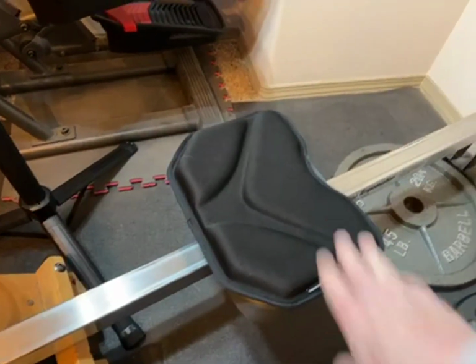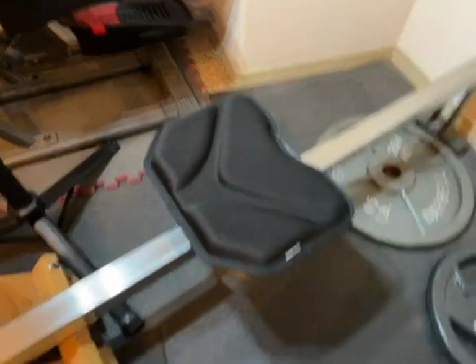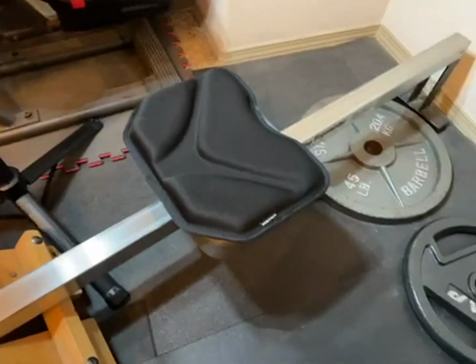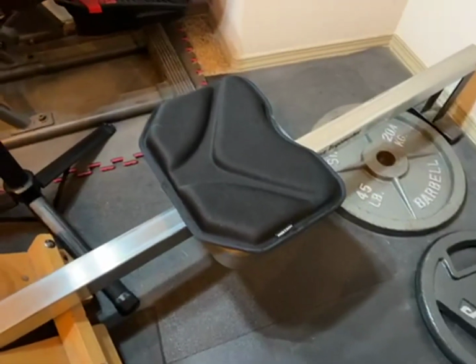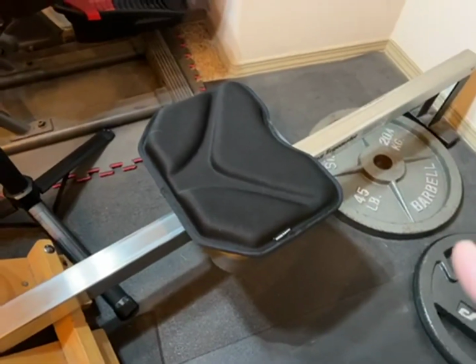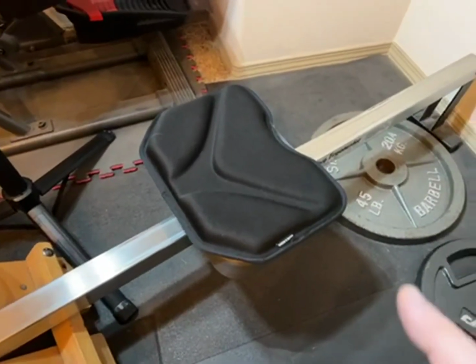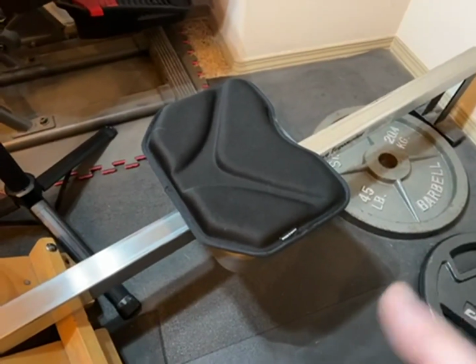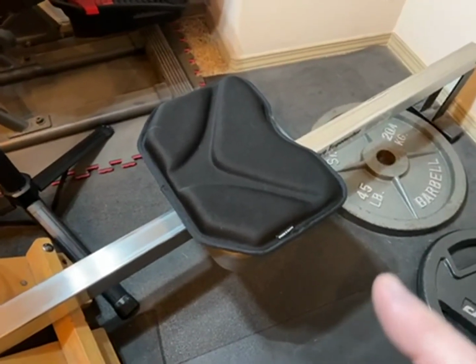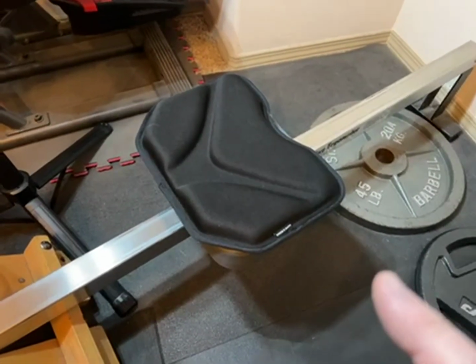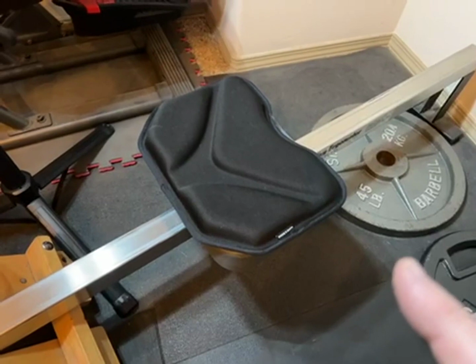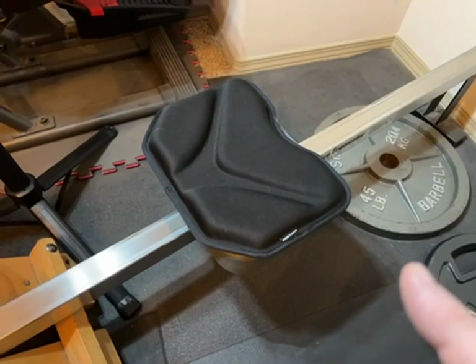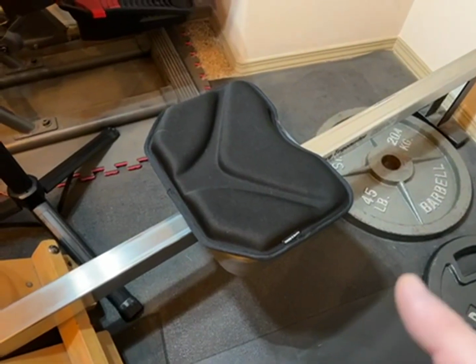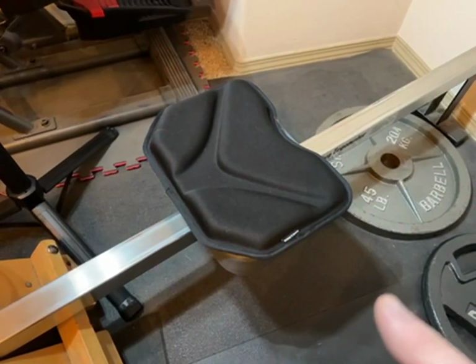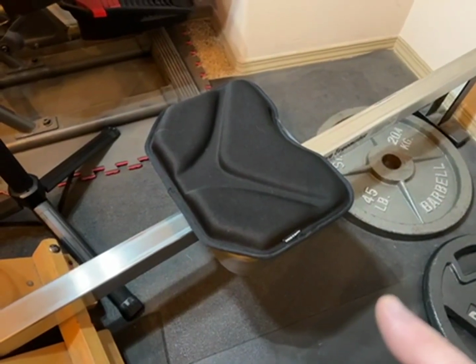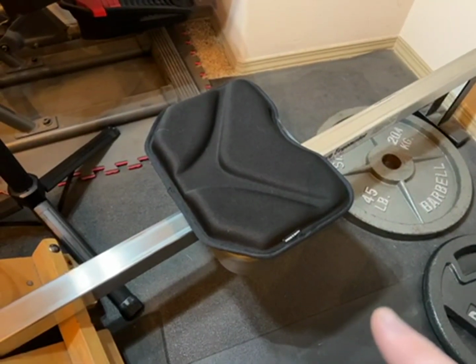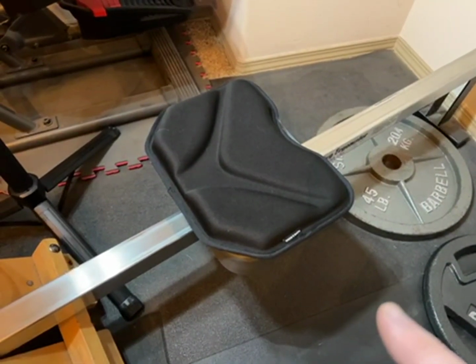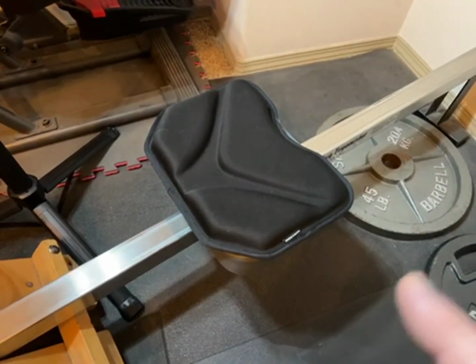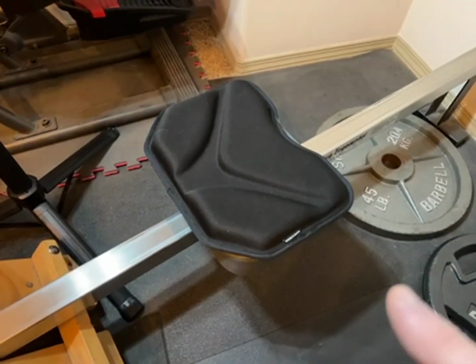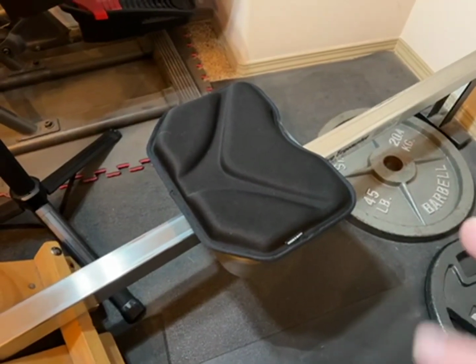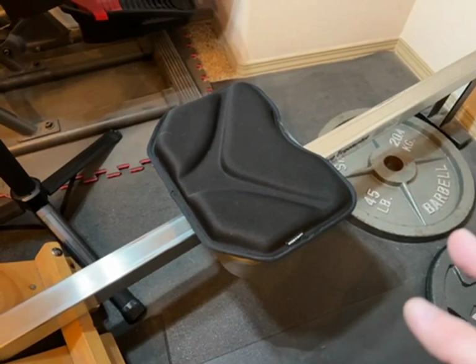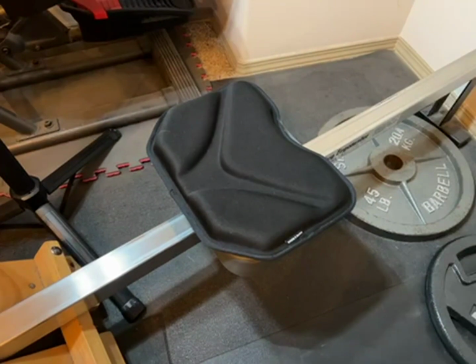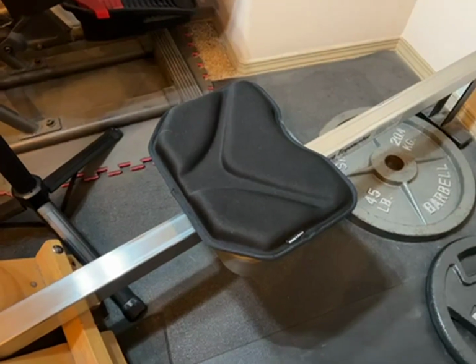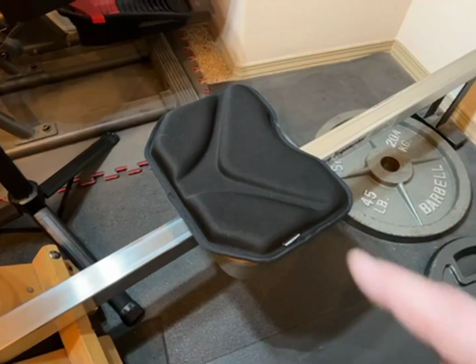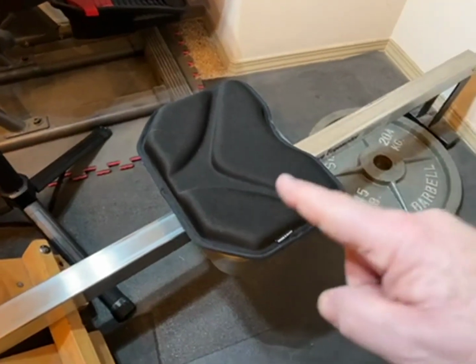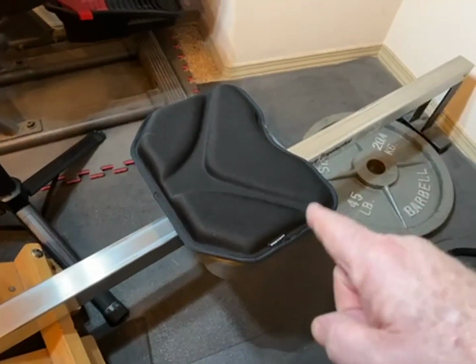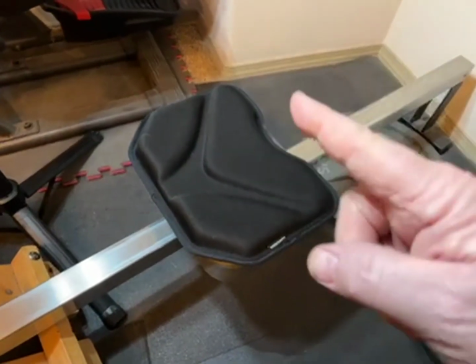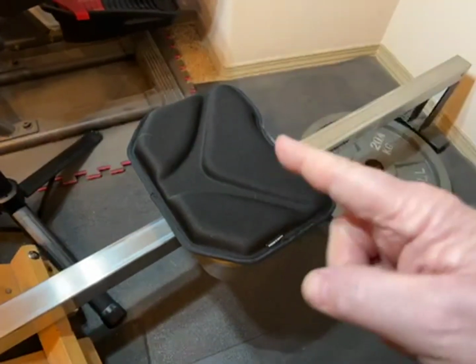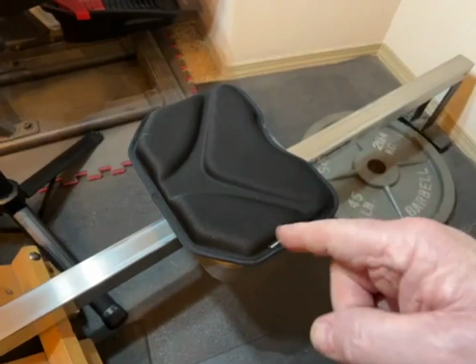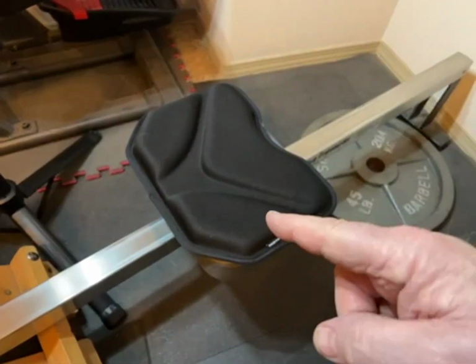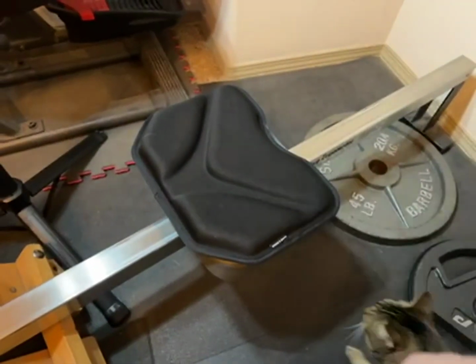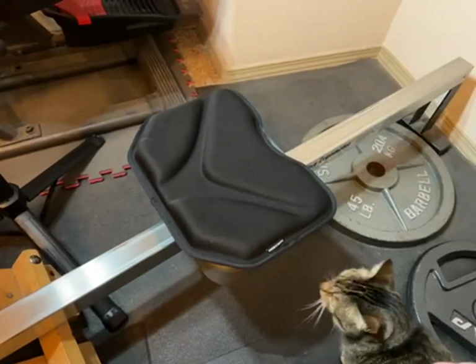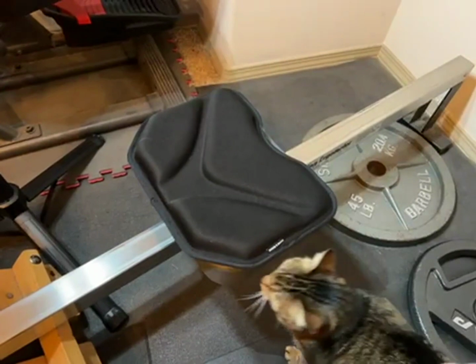There's also a big debate about these rower seats — they seem like they're on backwards. But this pad is mounted backwards.